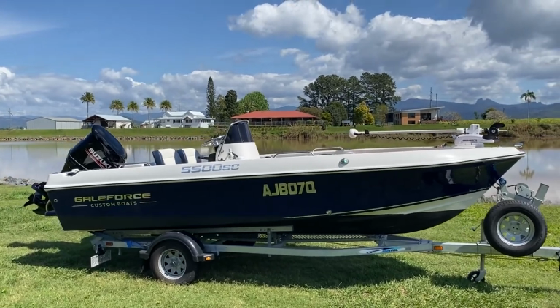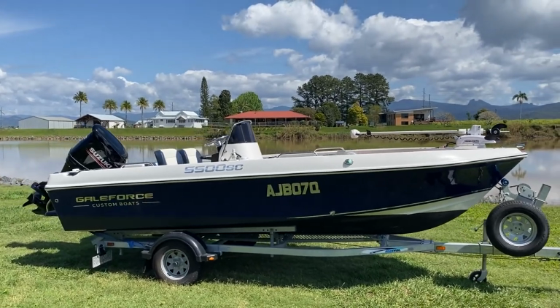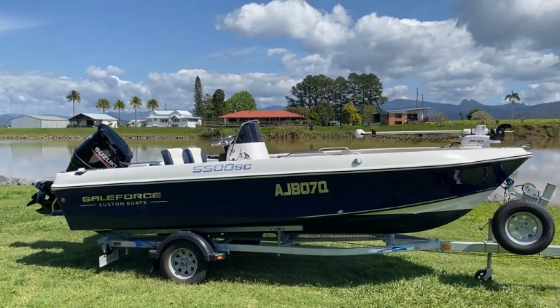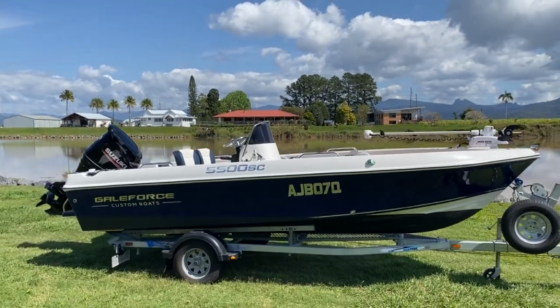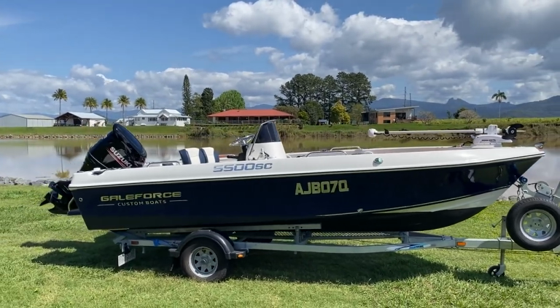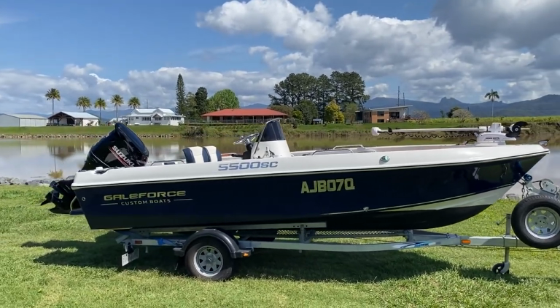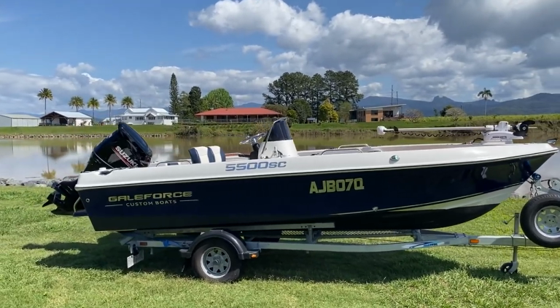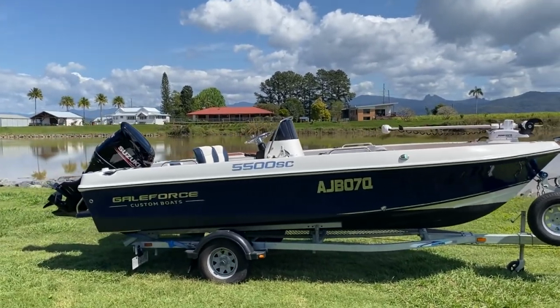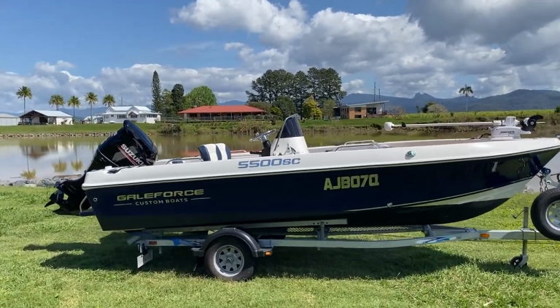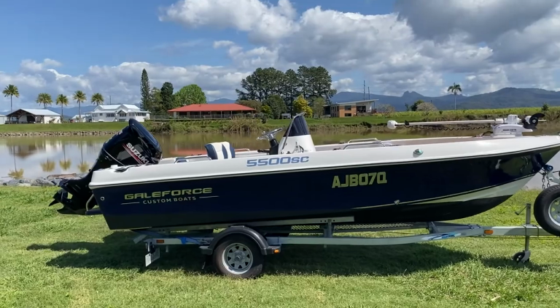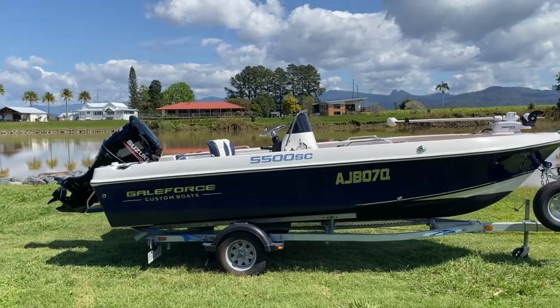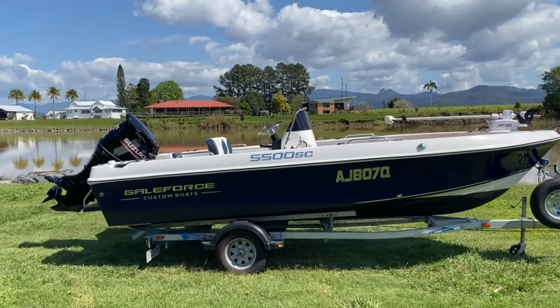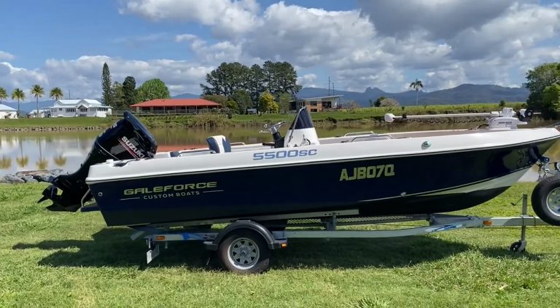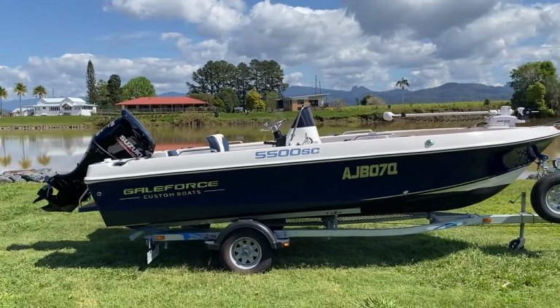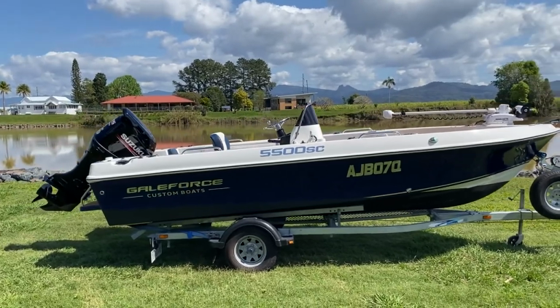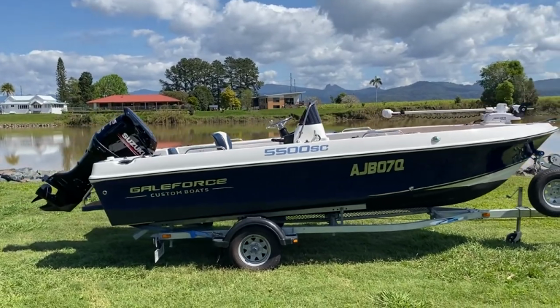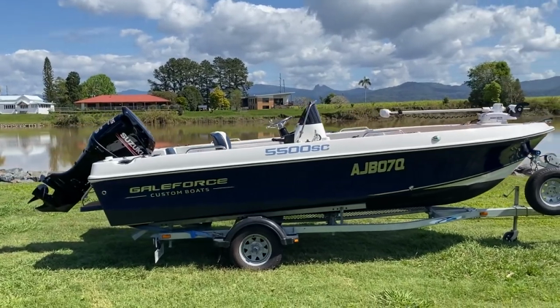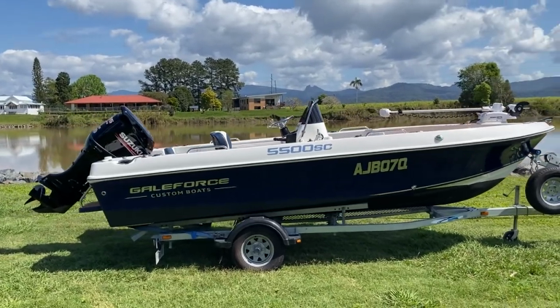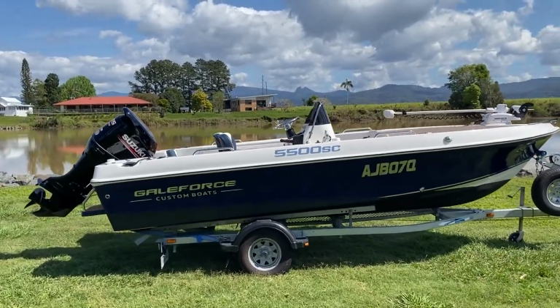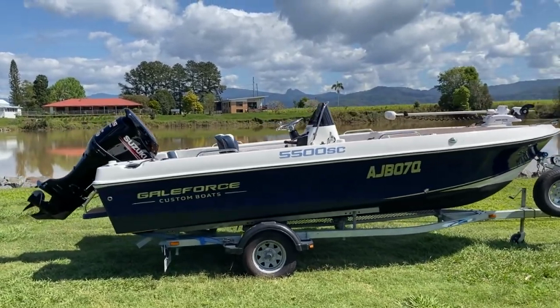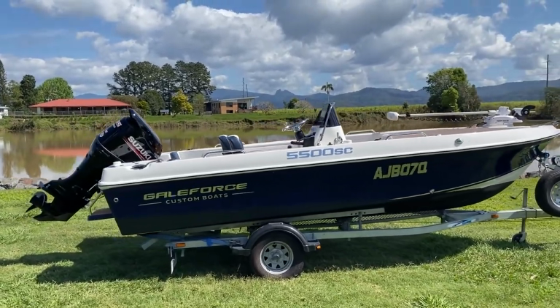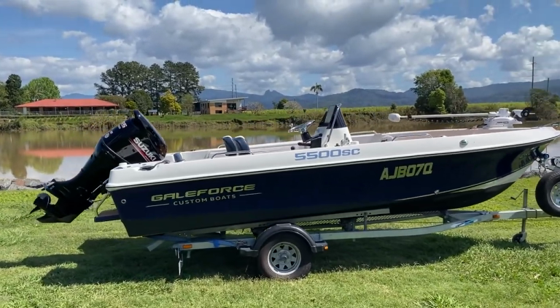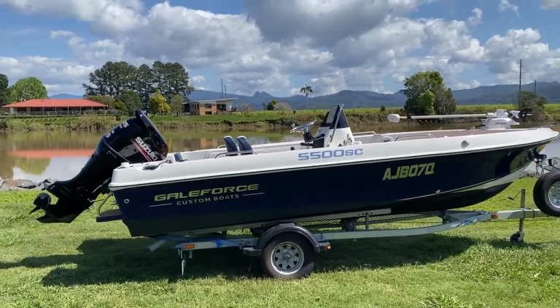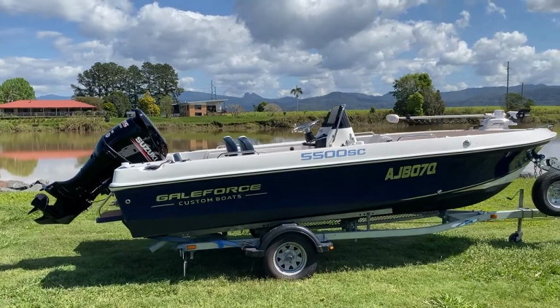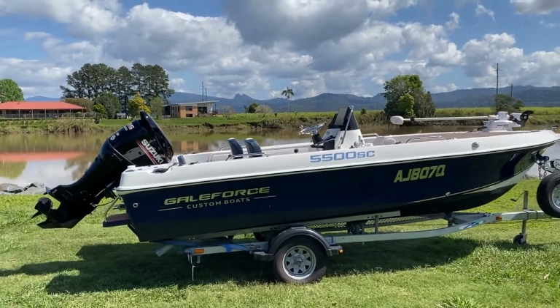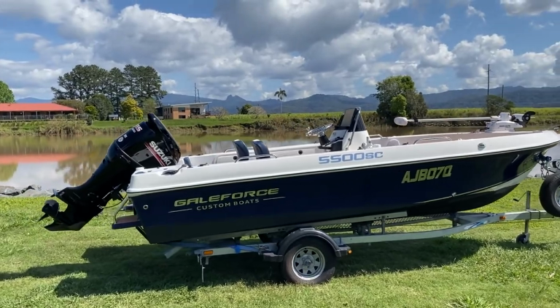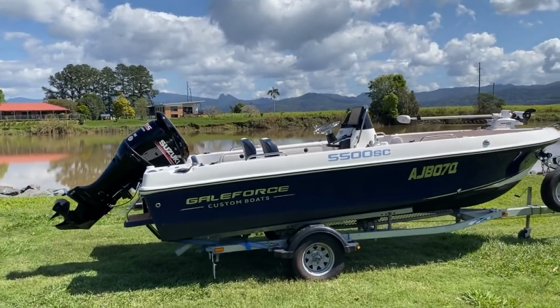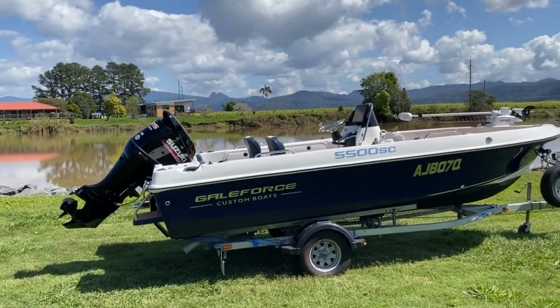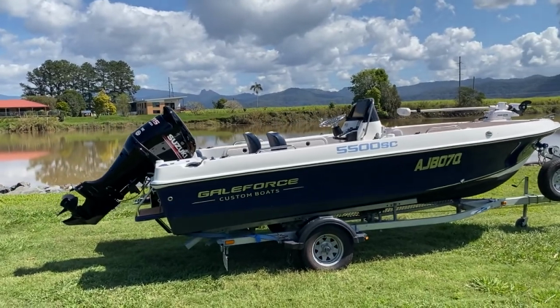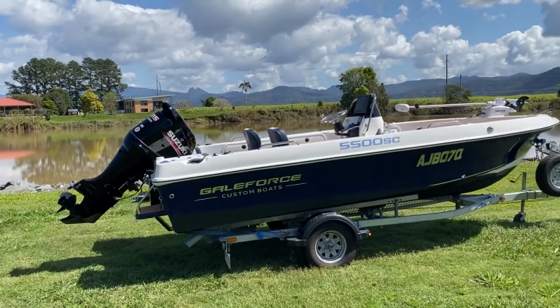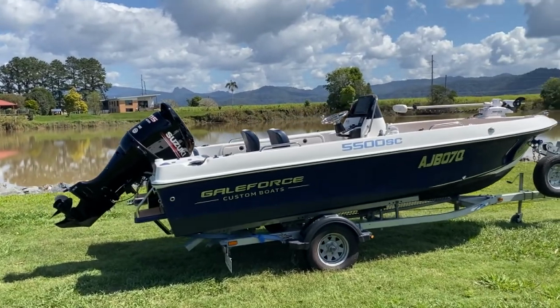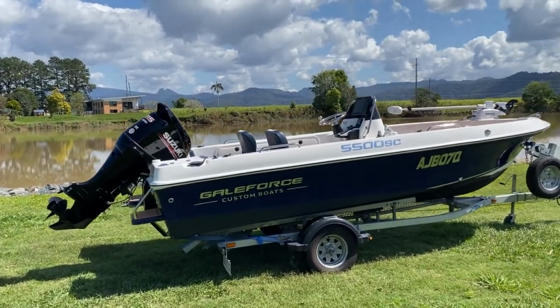The gel coat shows really well. The boat has been anti-fouled. There are a couple of little scuffs, but all in all the boat shows quite well. Condition-wise, it's in phenomenal condition.